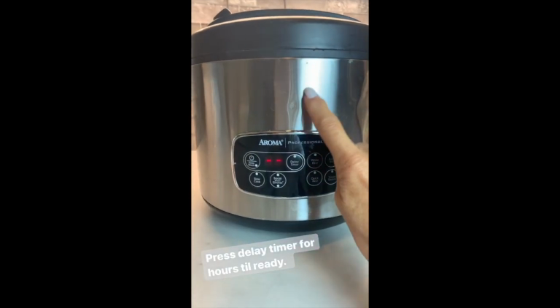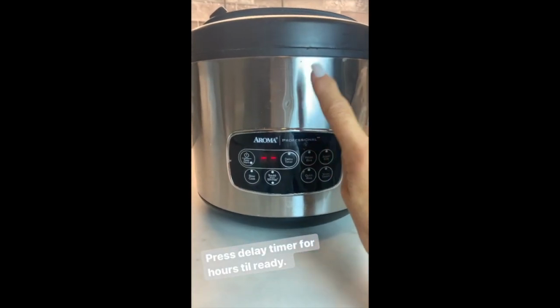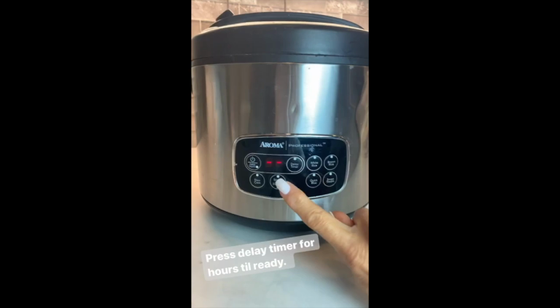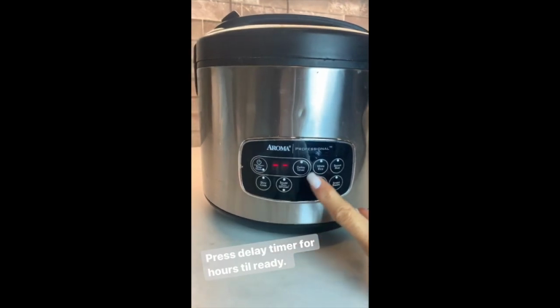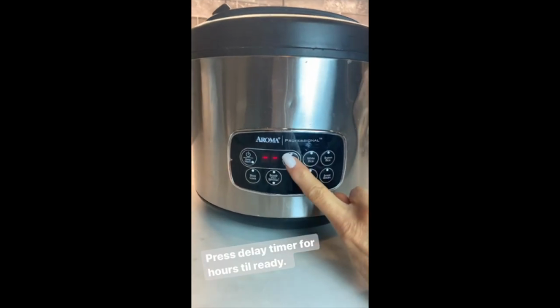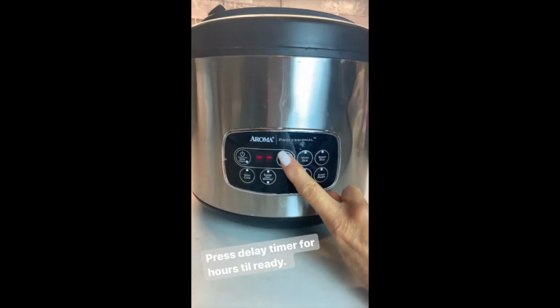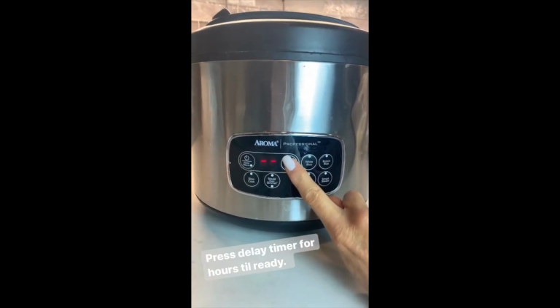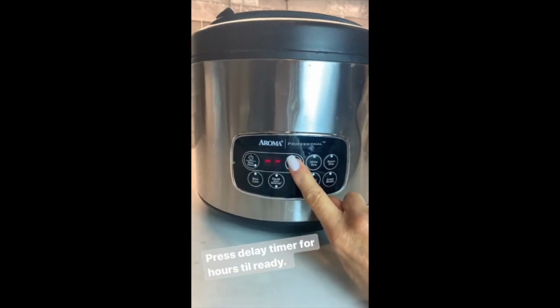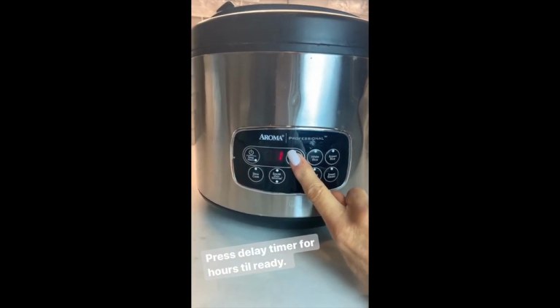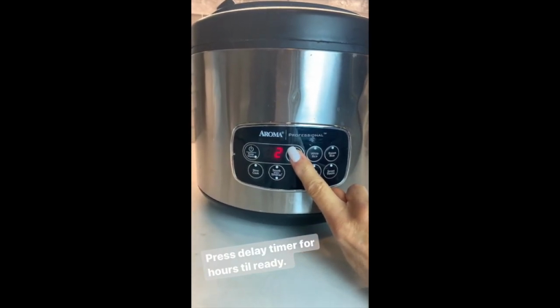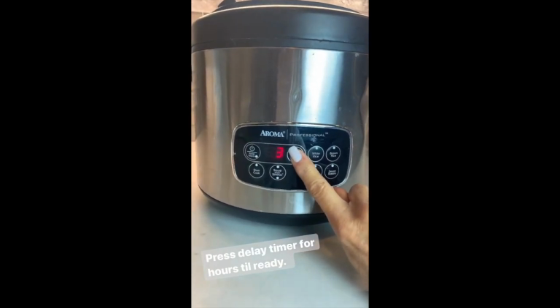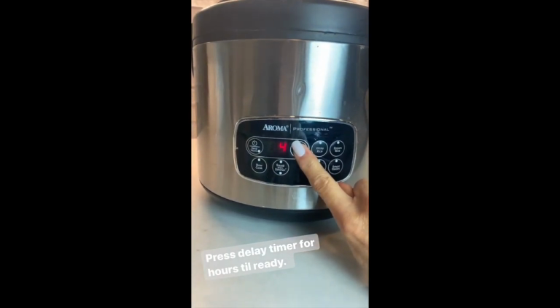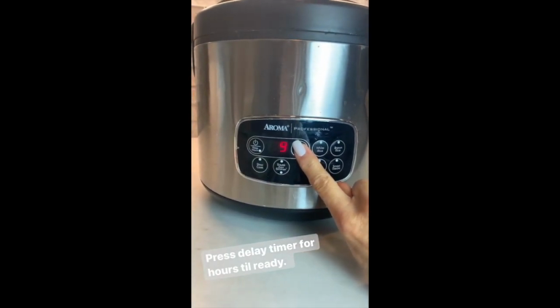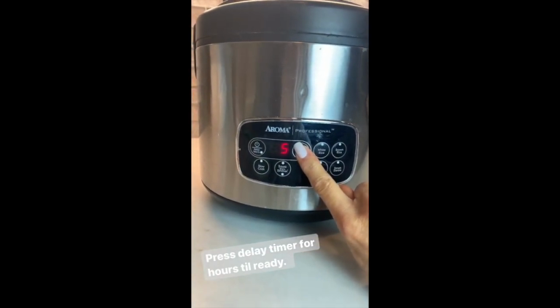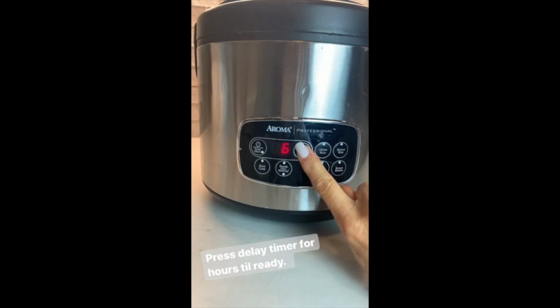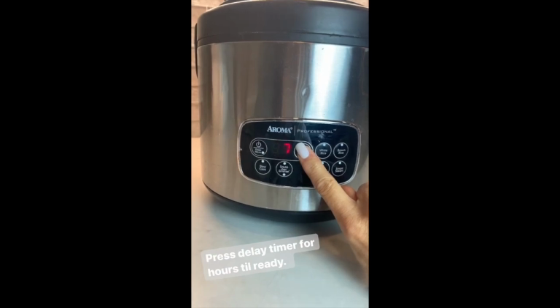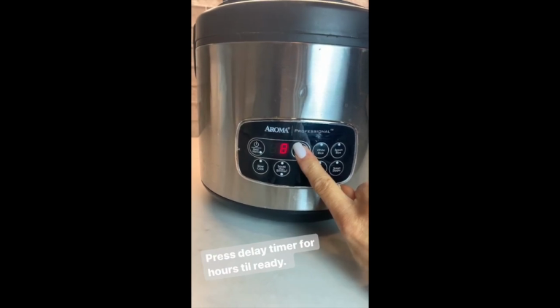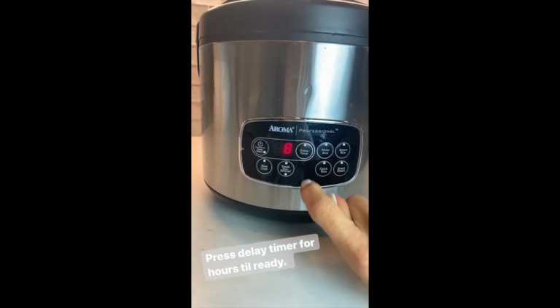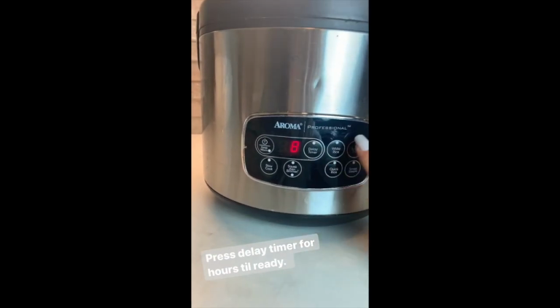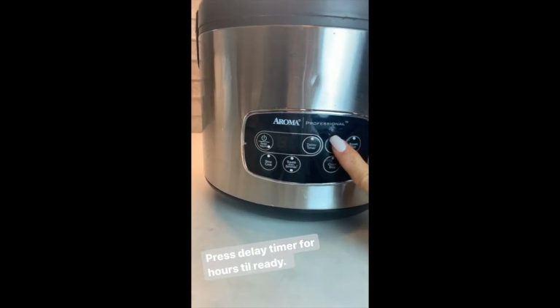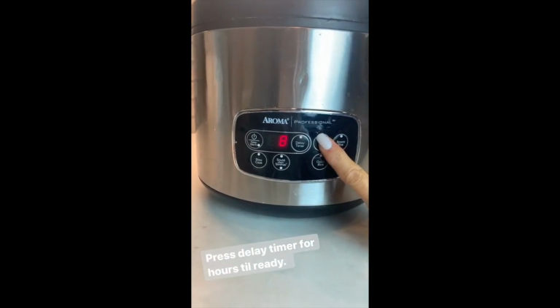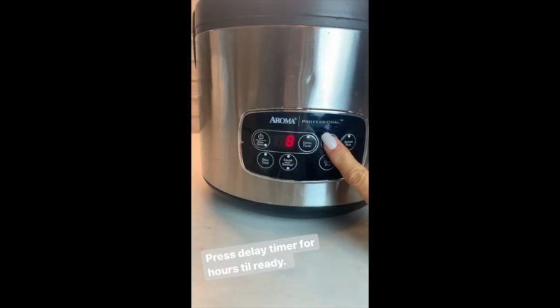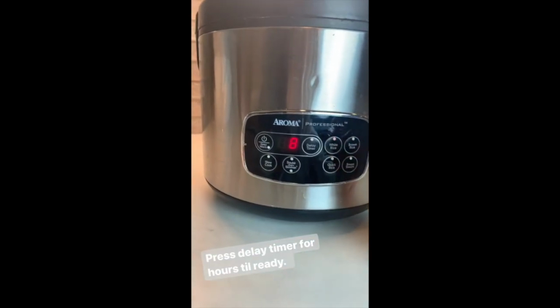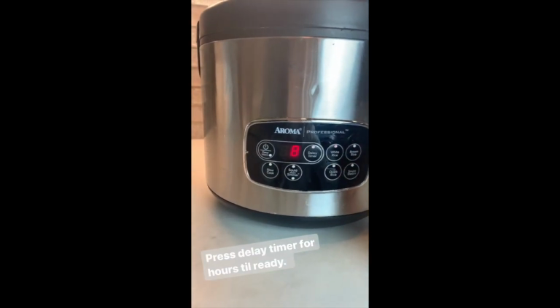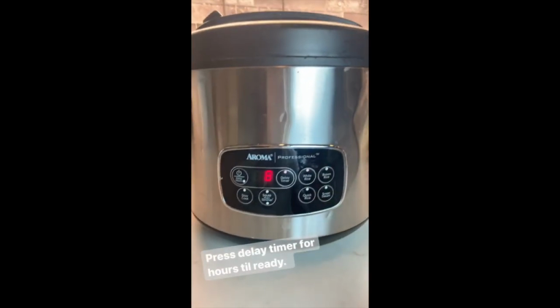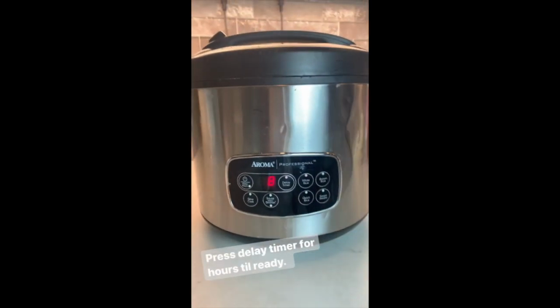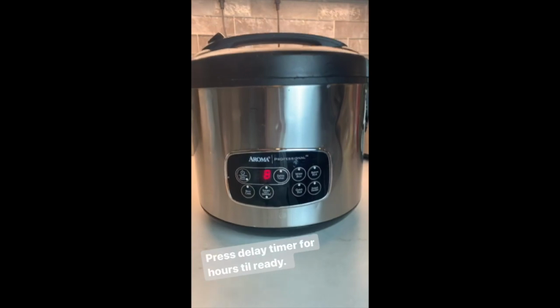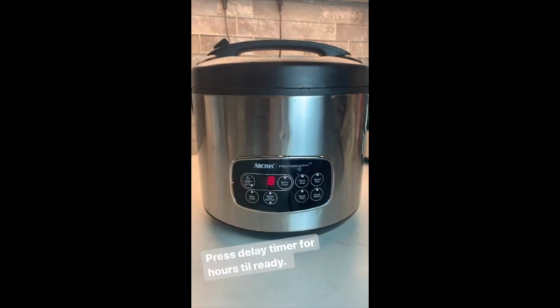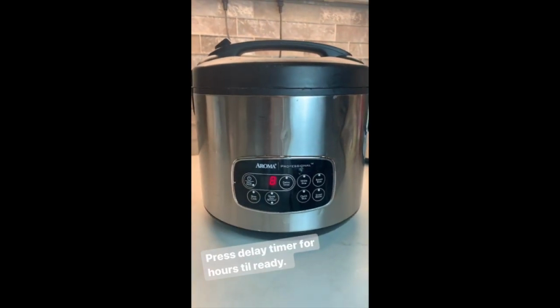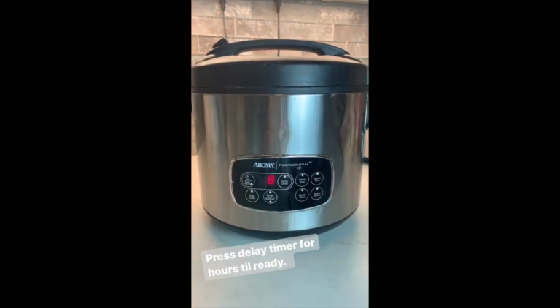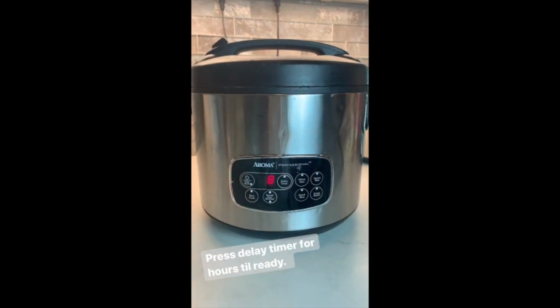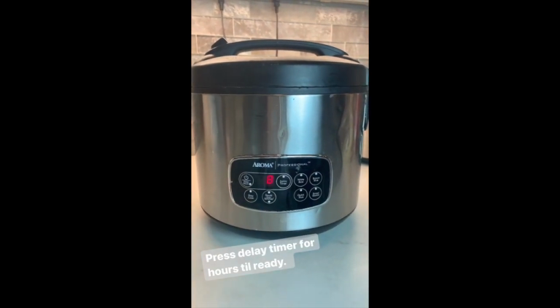The rice is in here. I'm going to use the delay timer — I want the rice ready in eight hours. So I press eight and then I press white rice because basmati is white. This rice will be perfect and ready at 4:30.